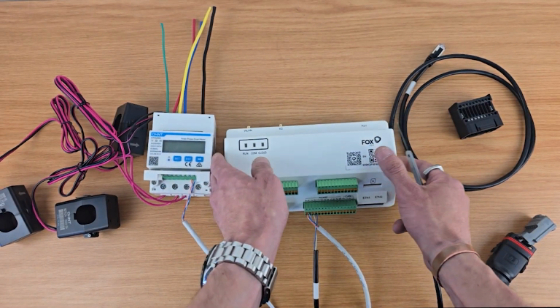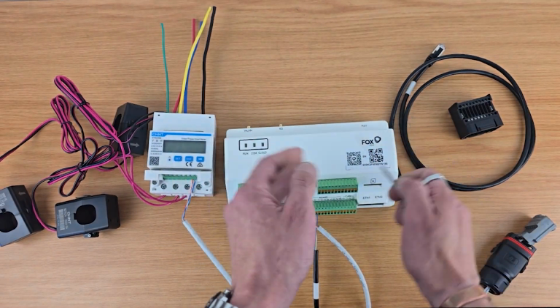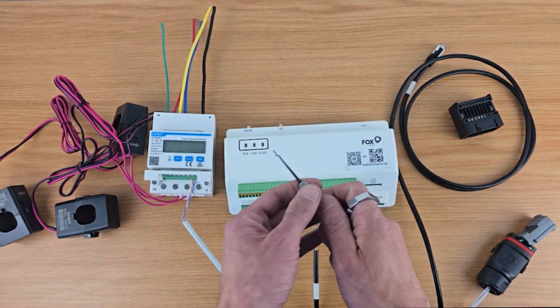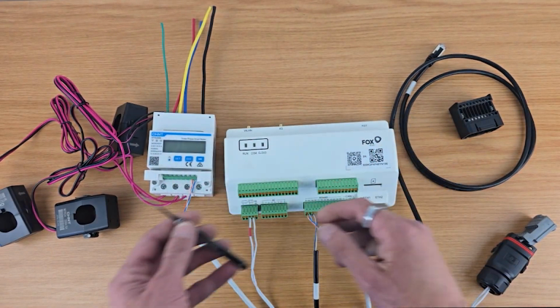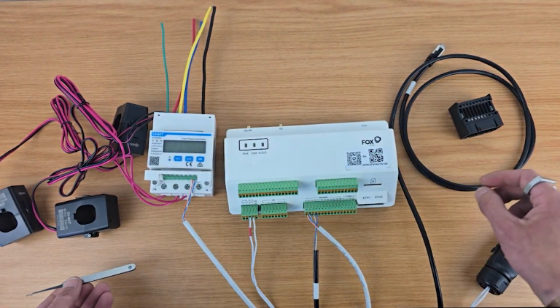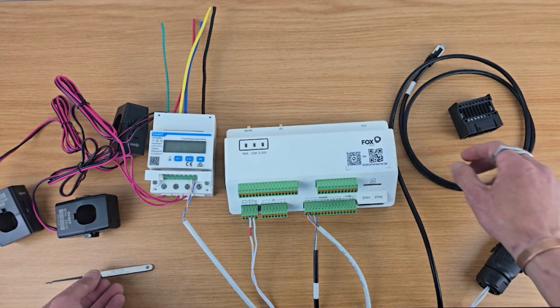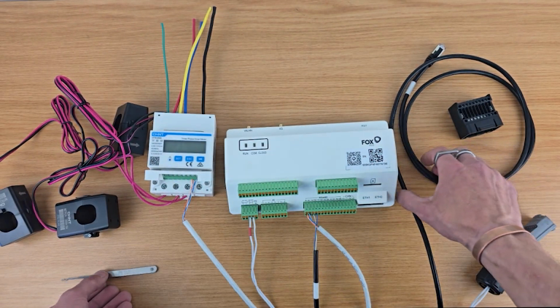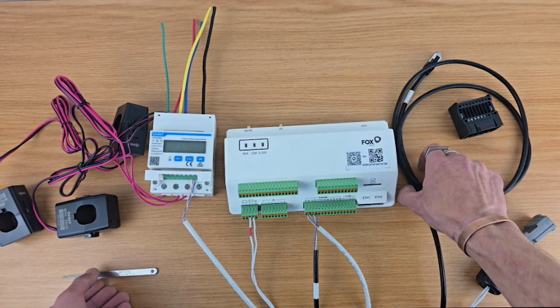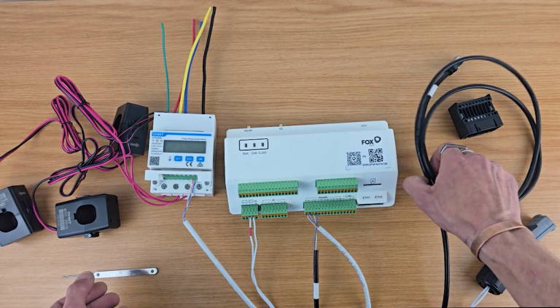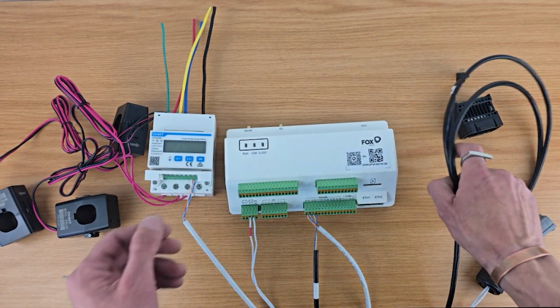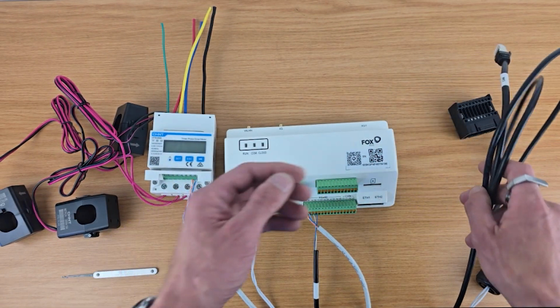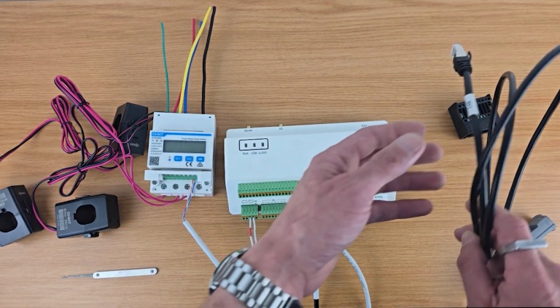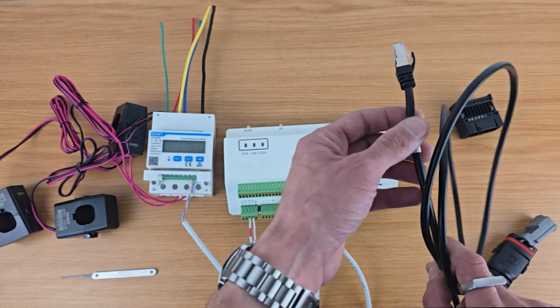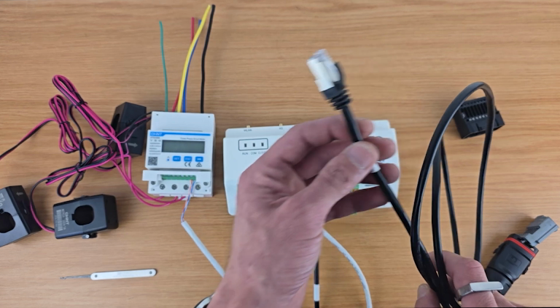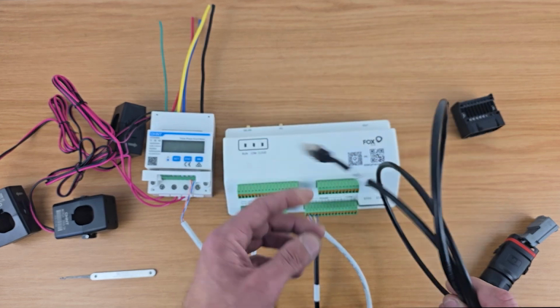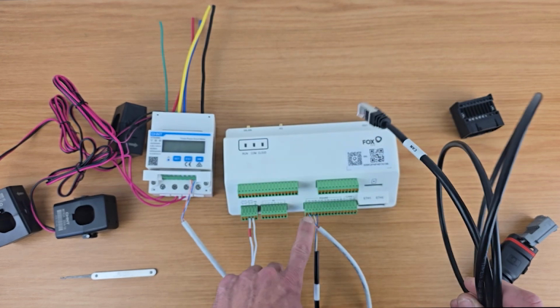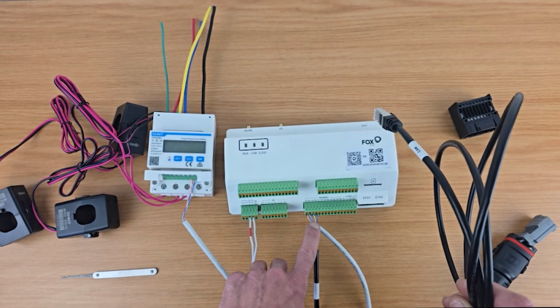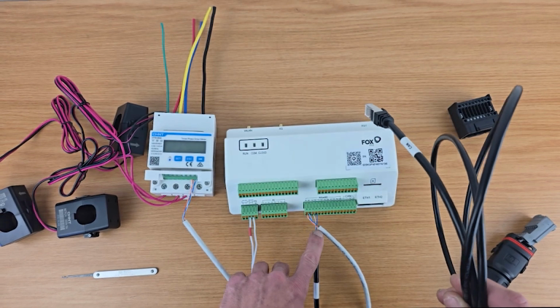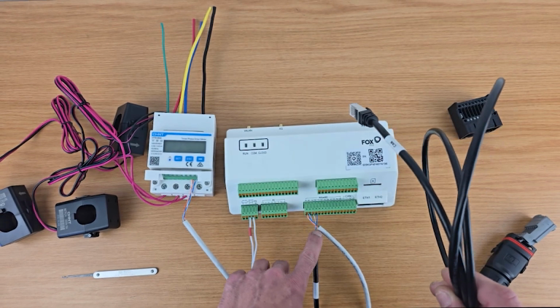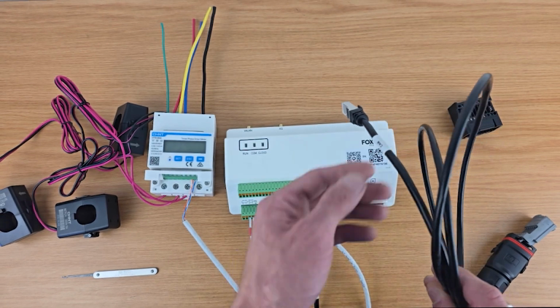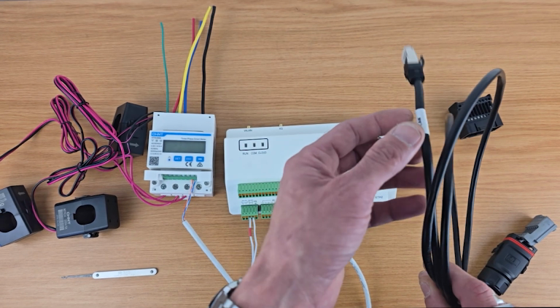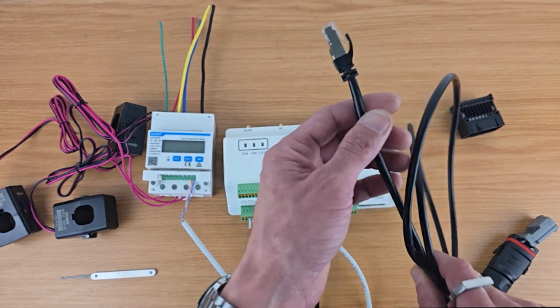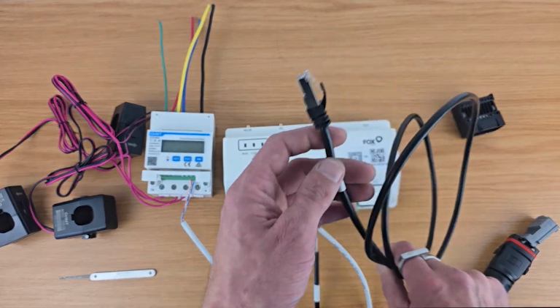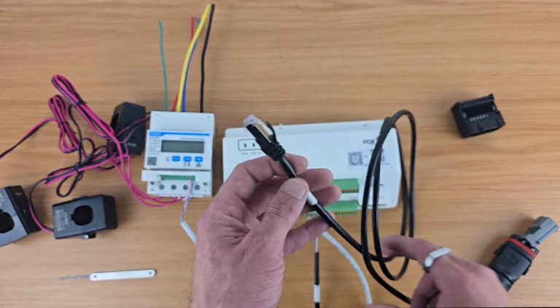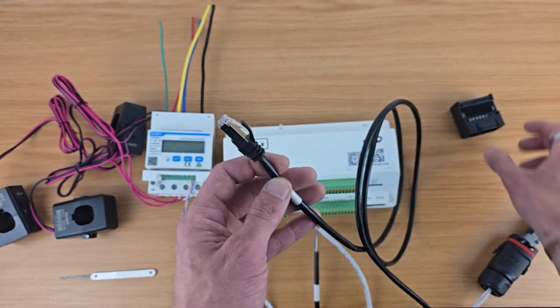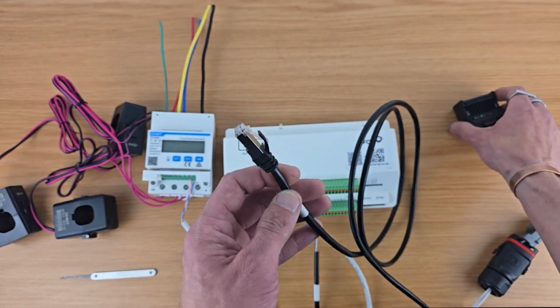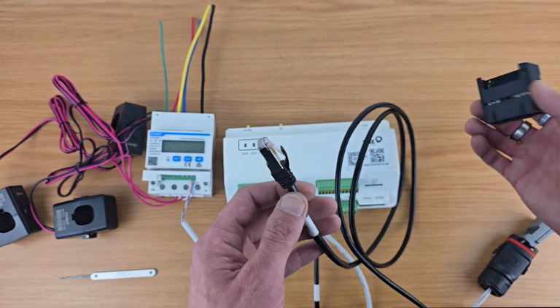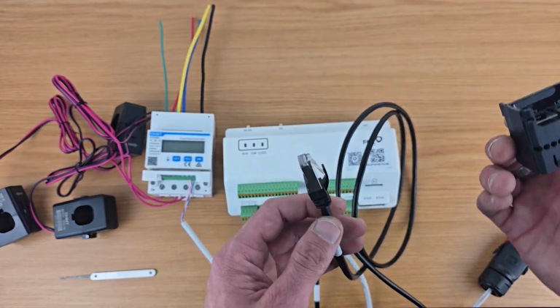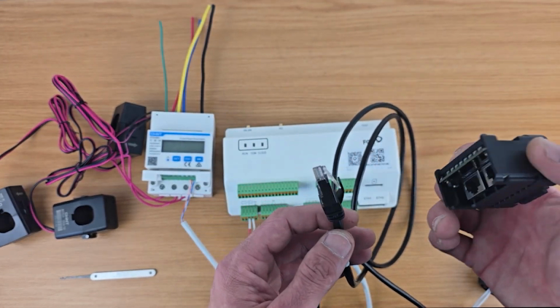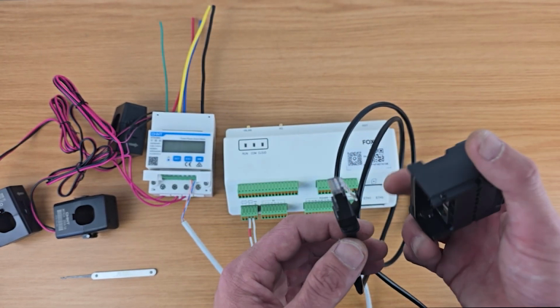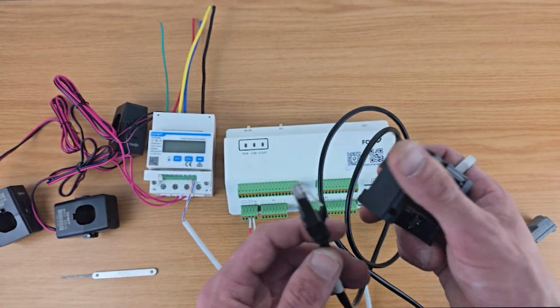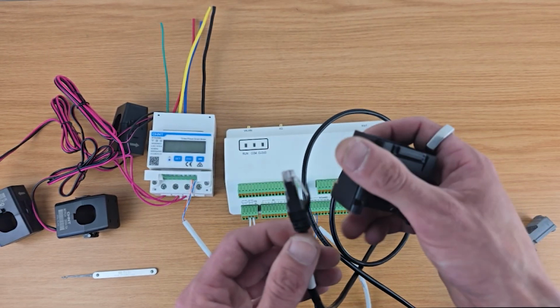At the master inverter, we will take this corresponding cable and connect accordingly.